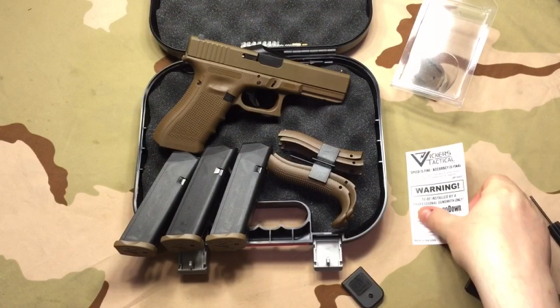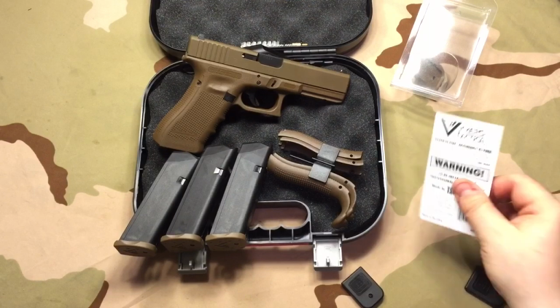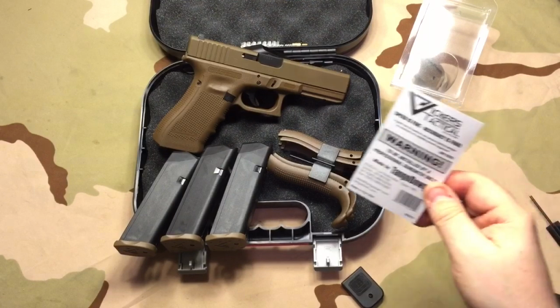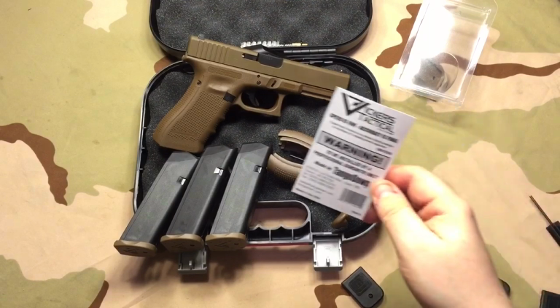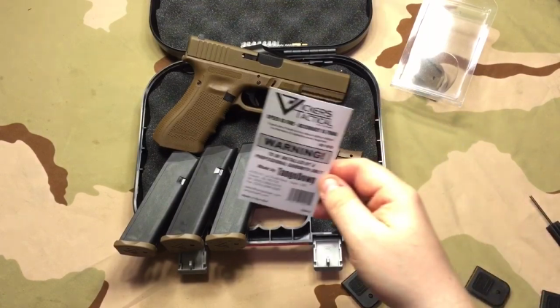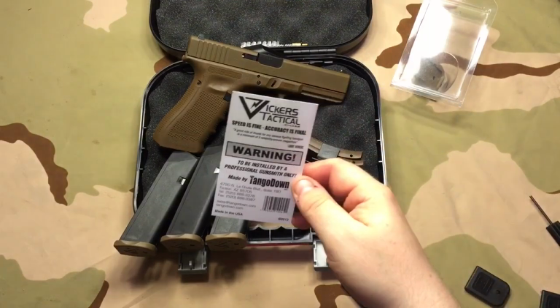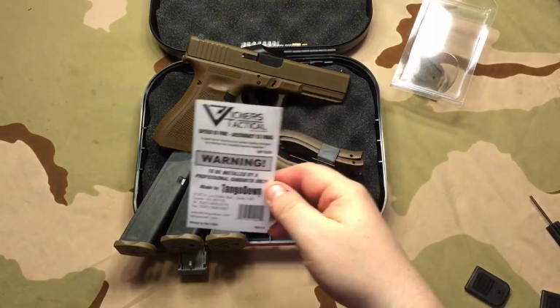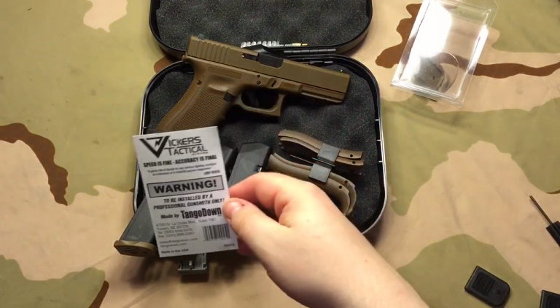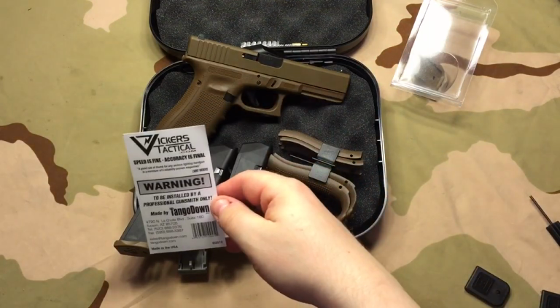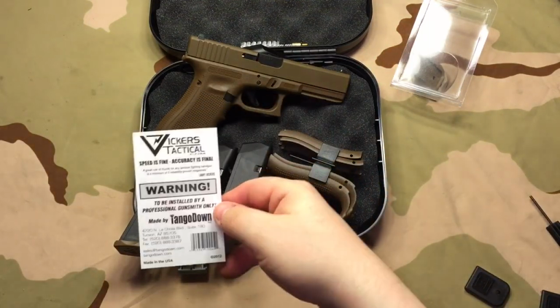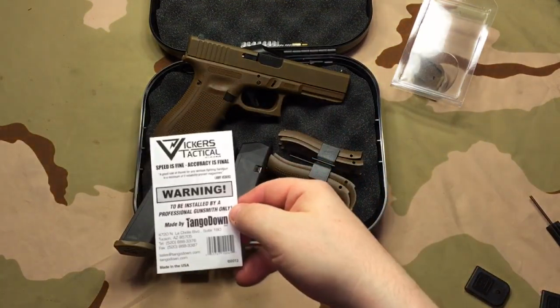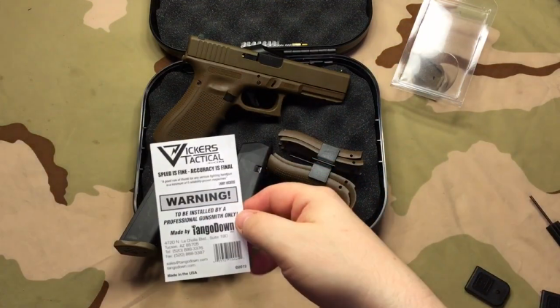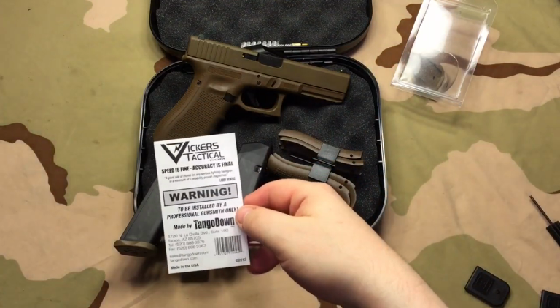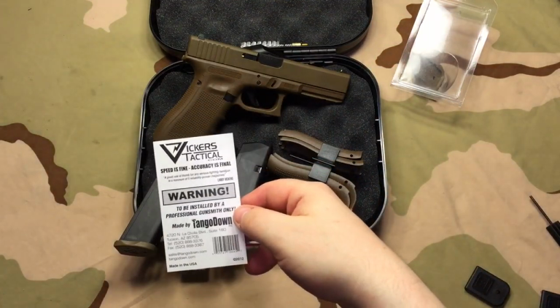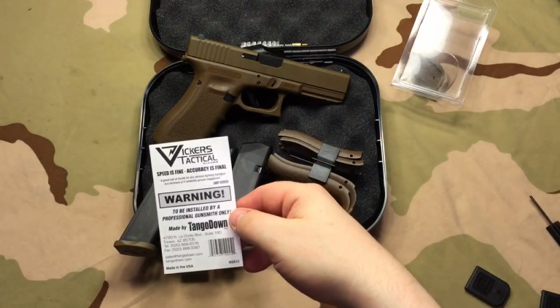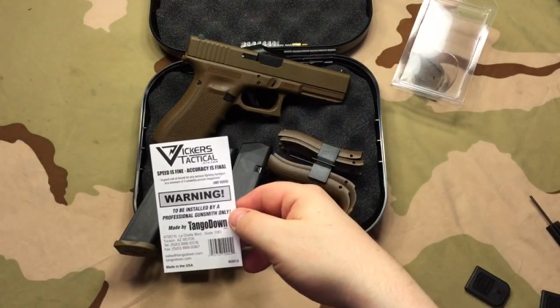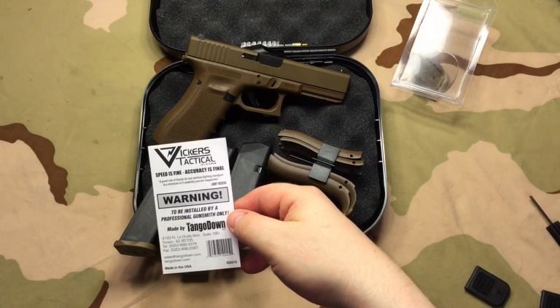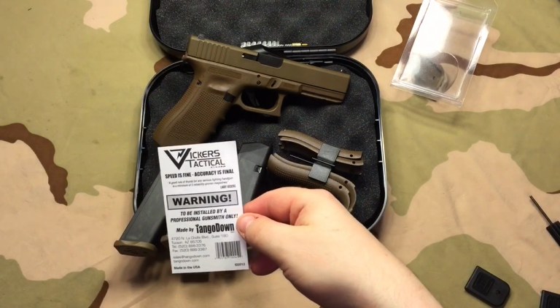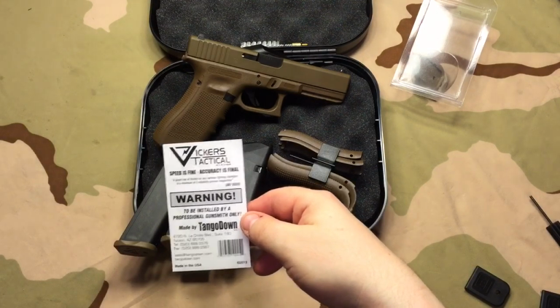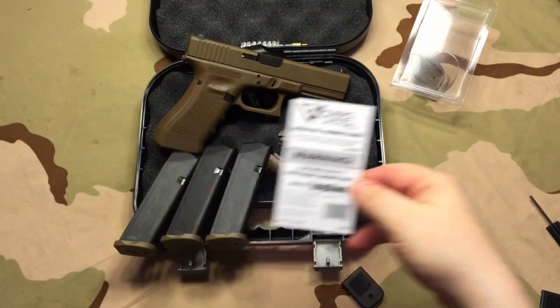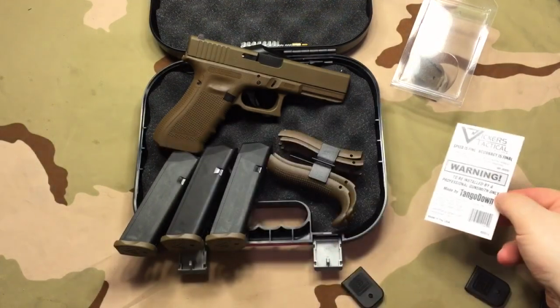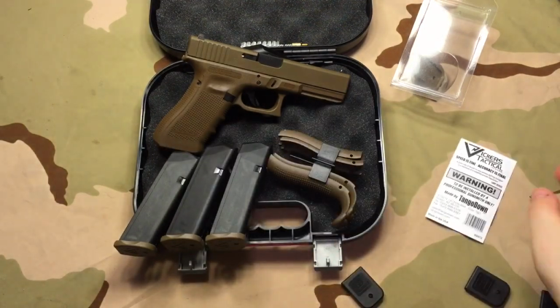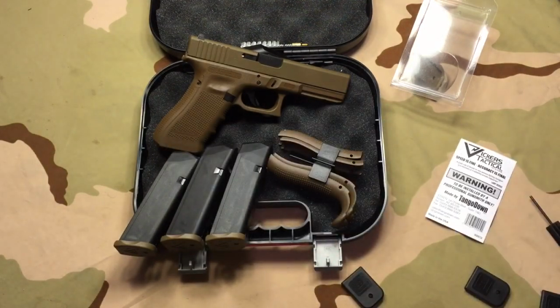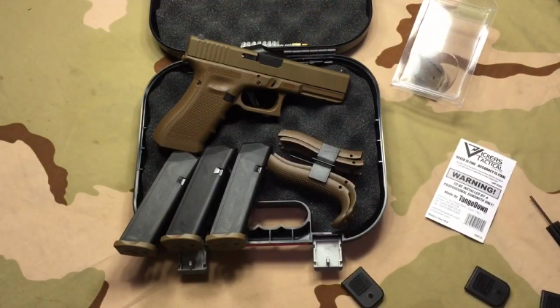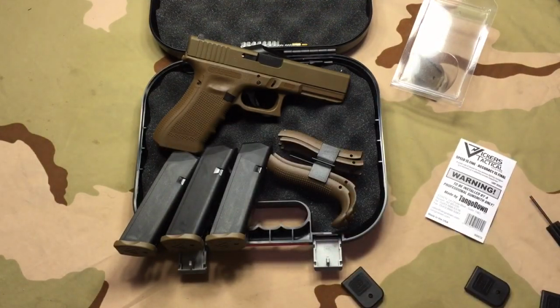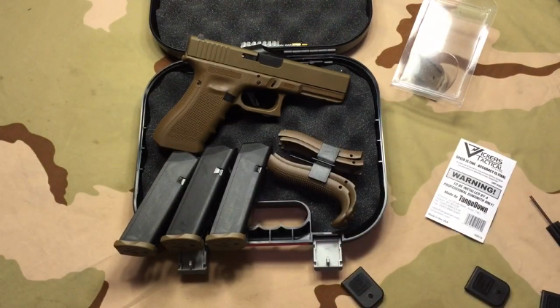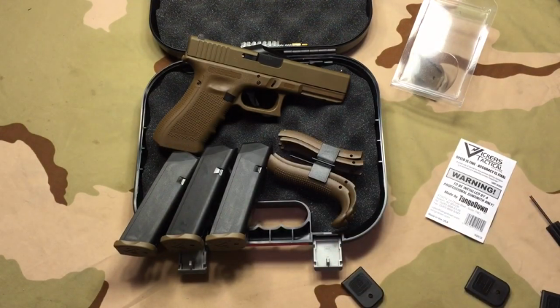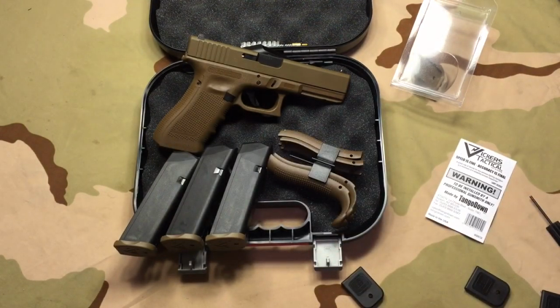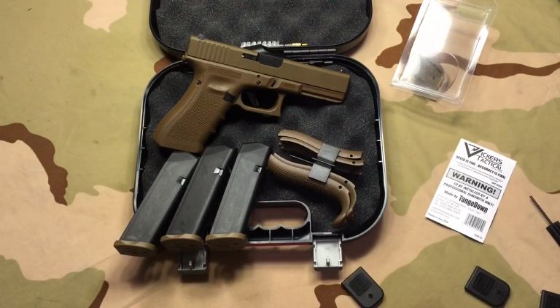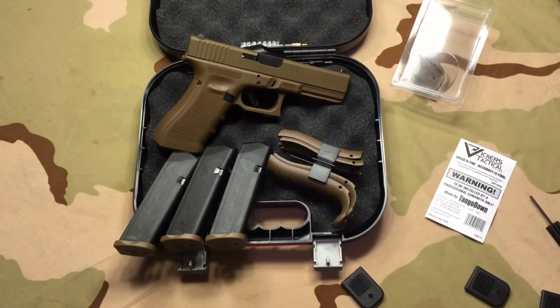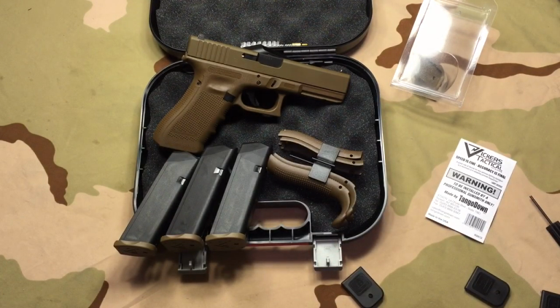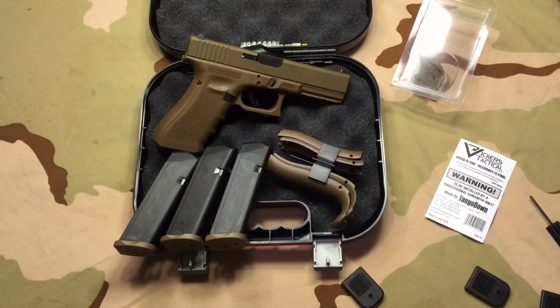Okay guys, just a couple of minutes to get these on — no big deal at all. Very easy, very simple. I did break the rules — it says, warning: to be installed by a professional gunsmith only! So we won't tell anyone, and I won't say anything if you won't.